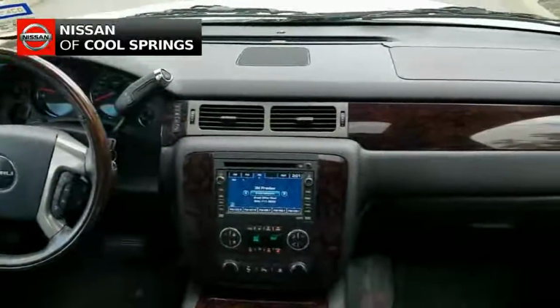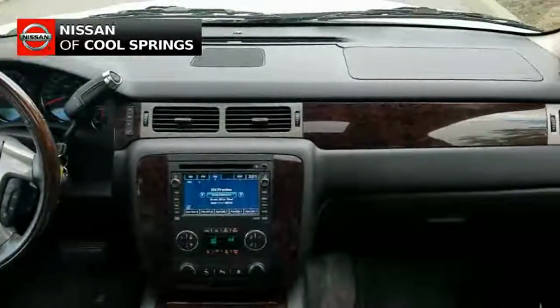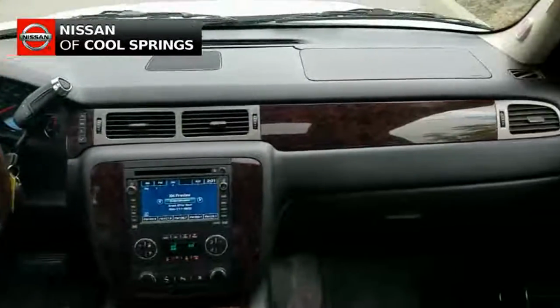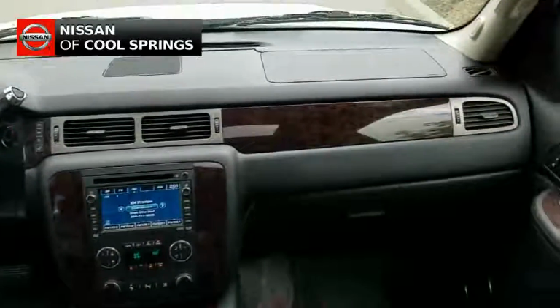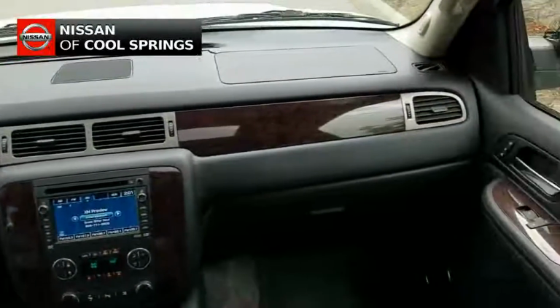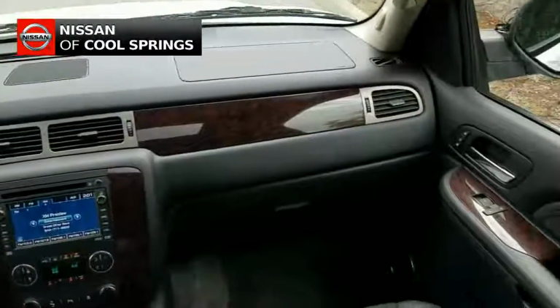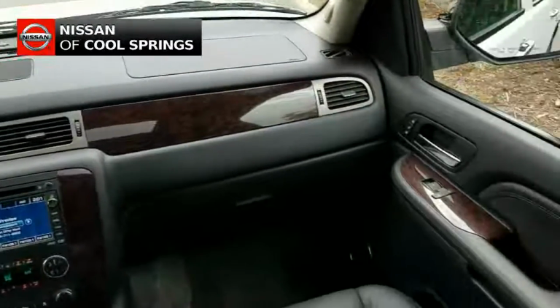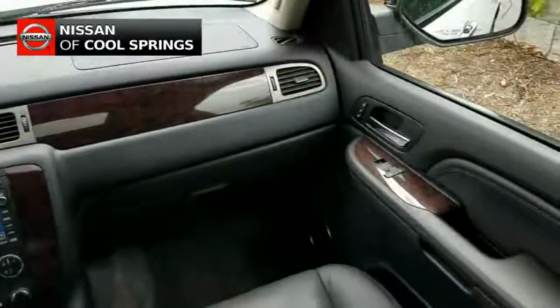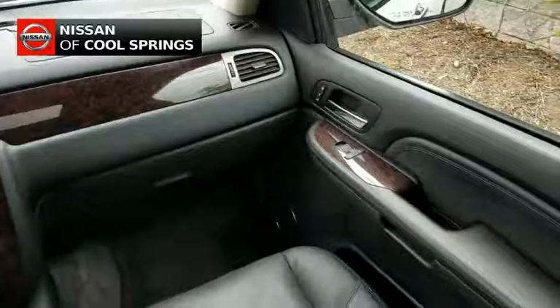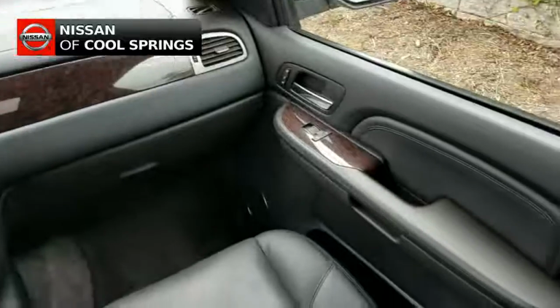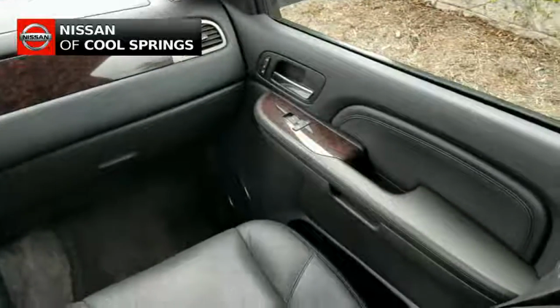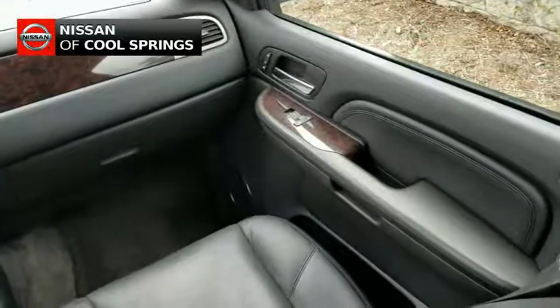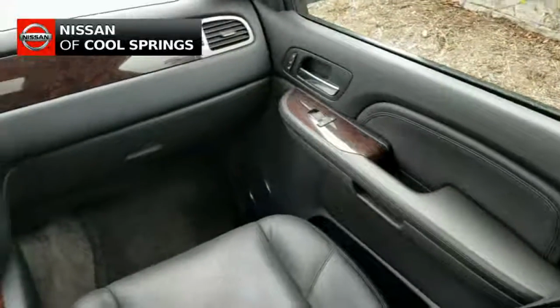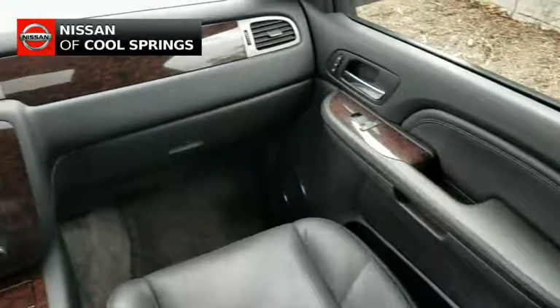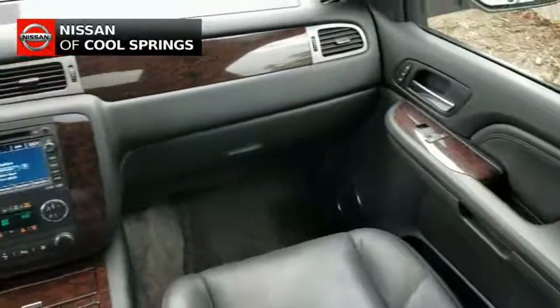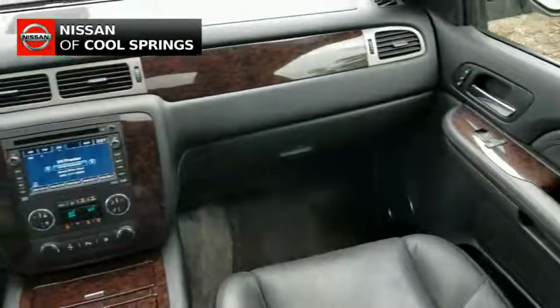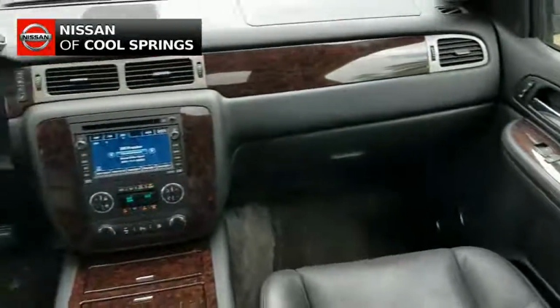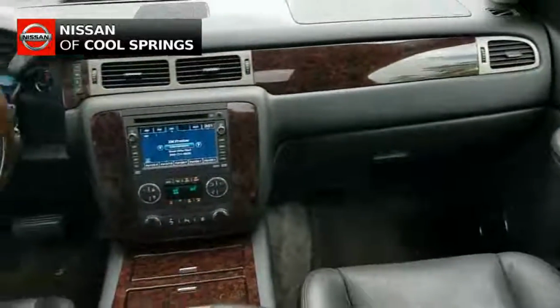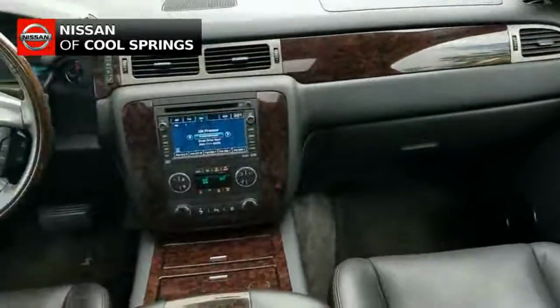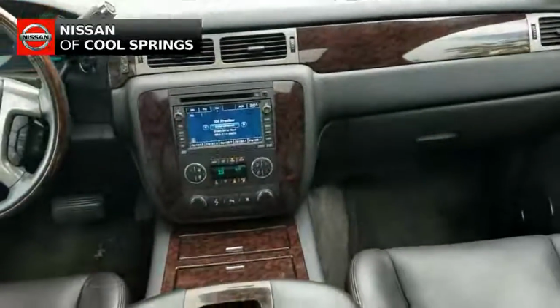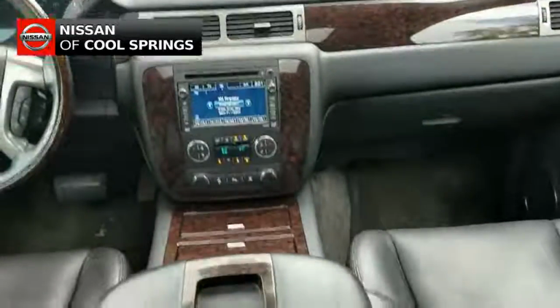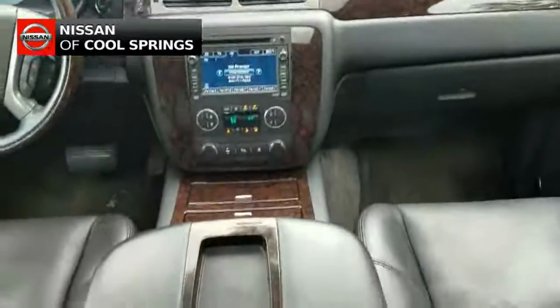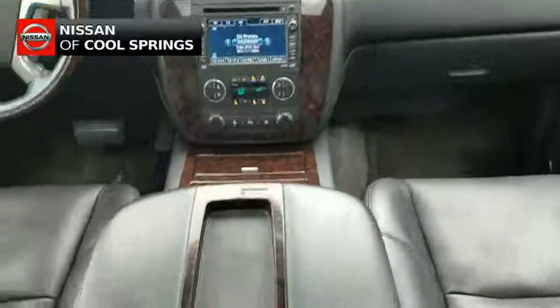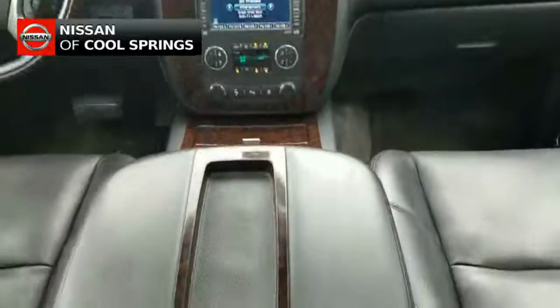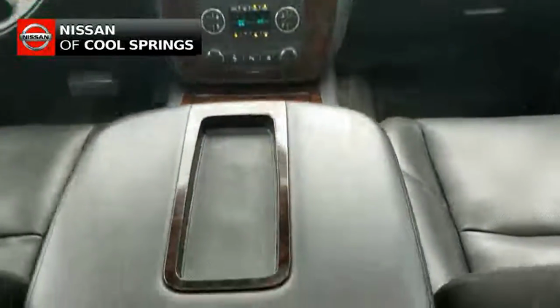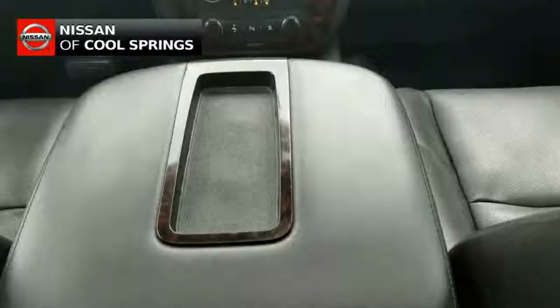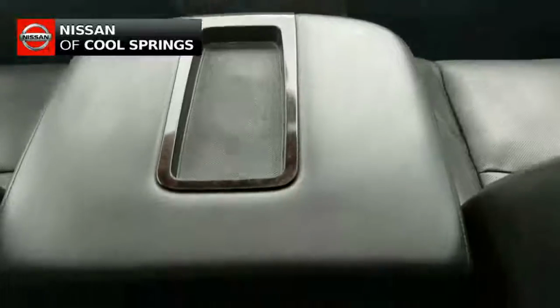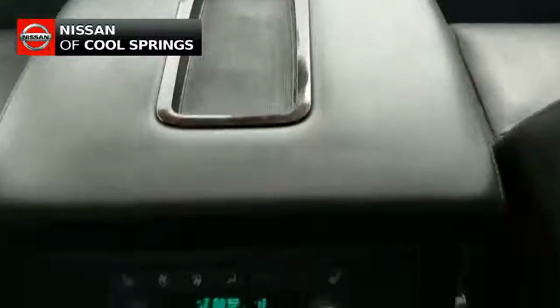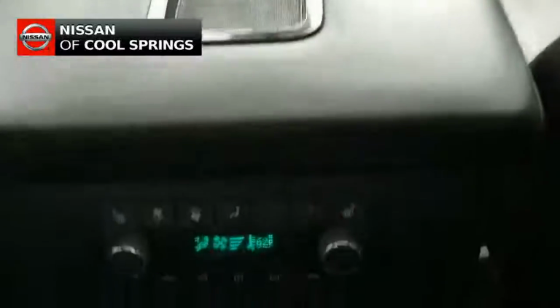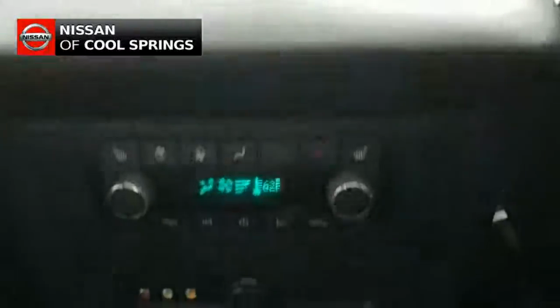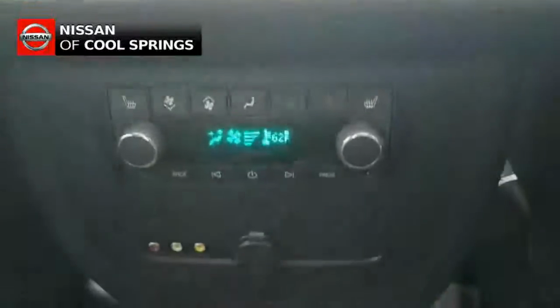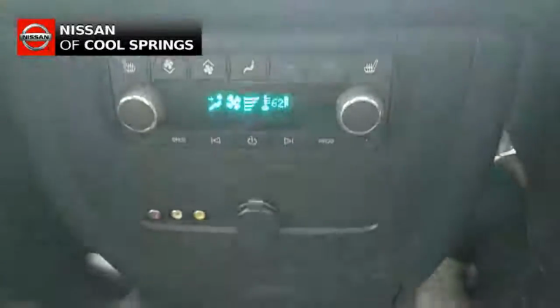Looking up front, we see the Bose premium audio system, plus it has heated second row seating and a pull down DVD display.